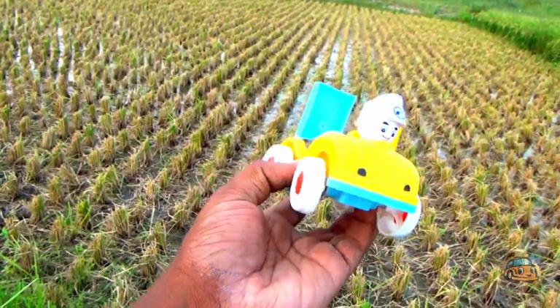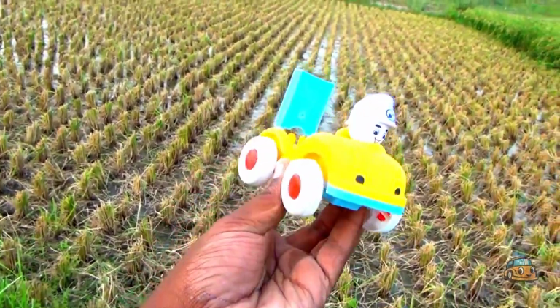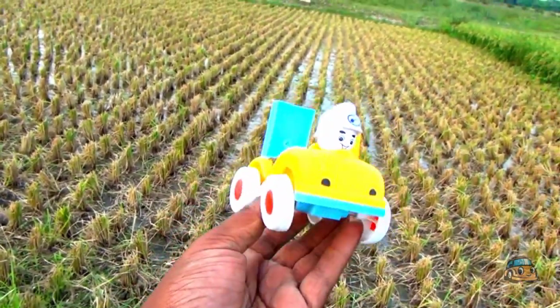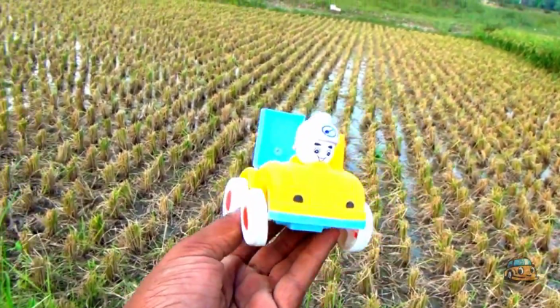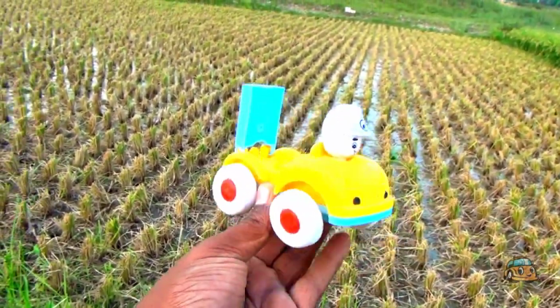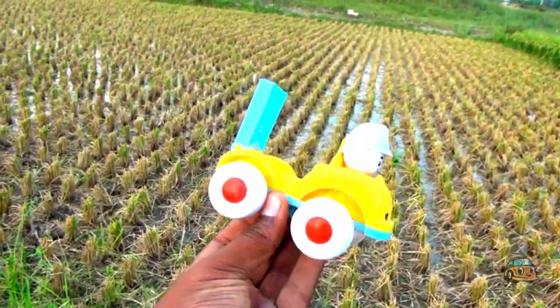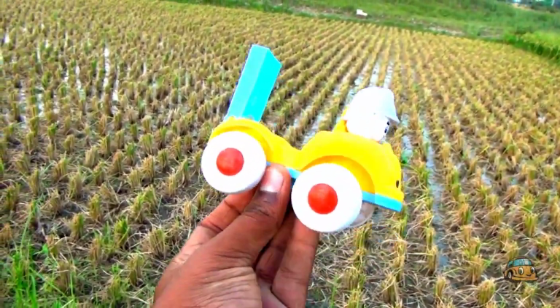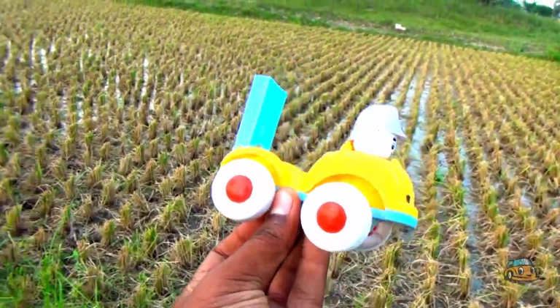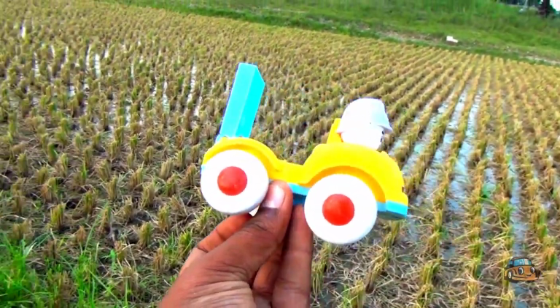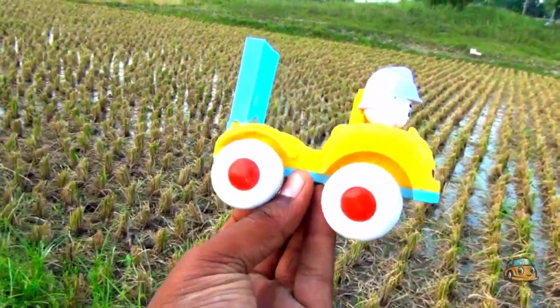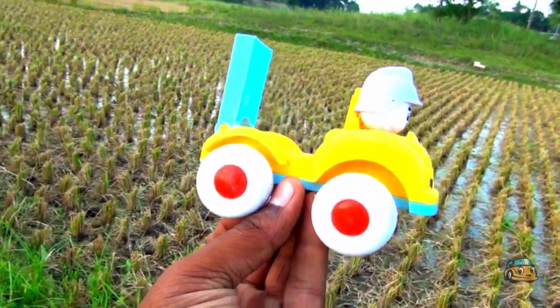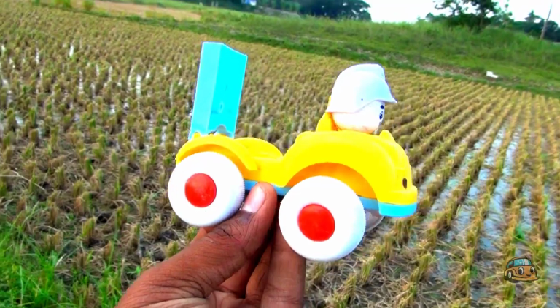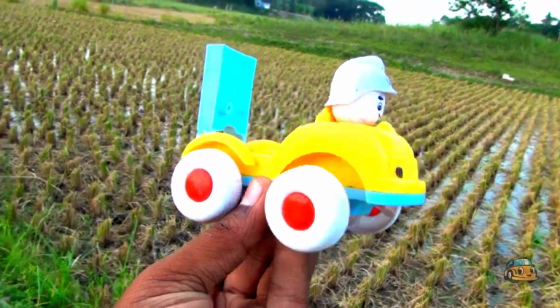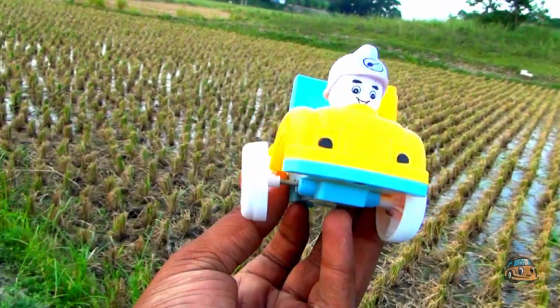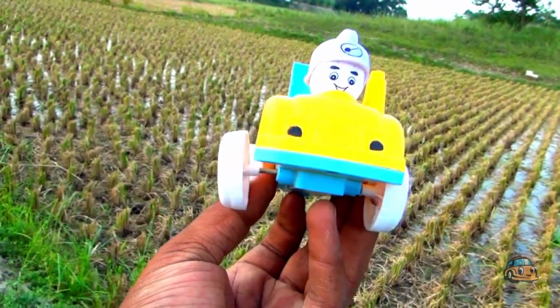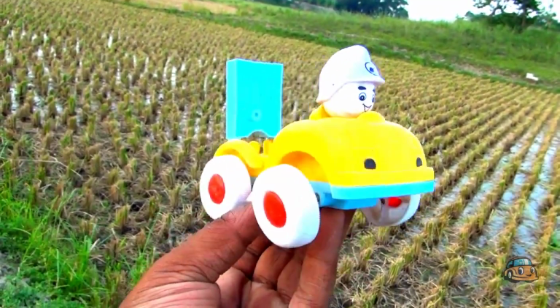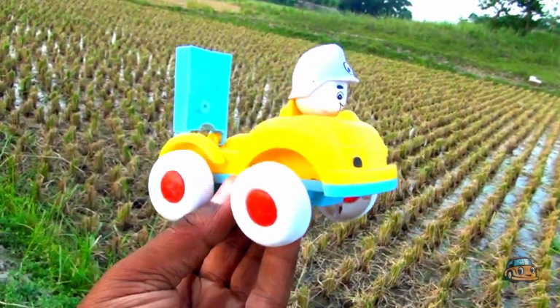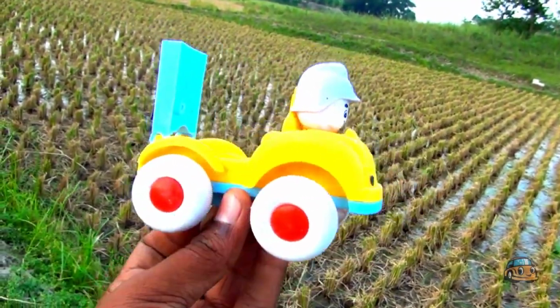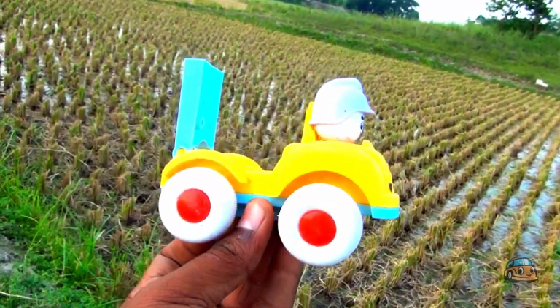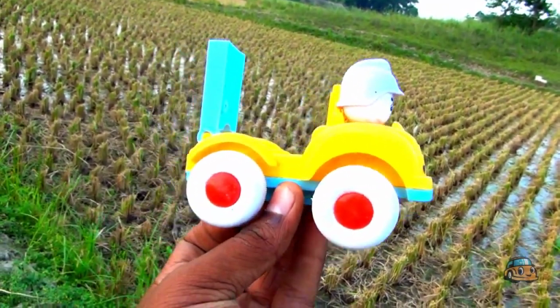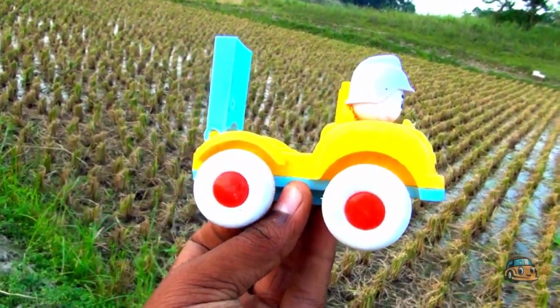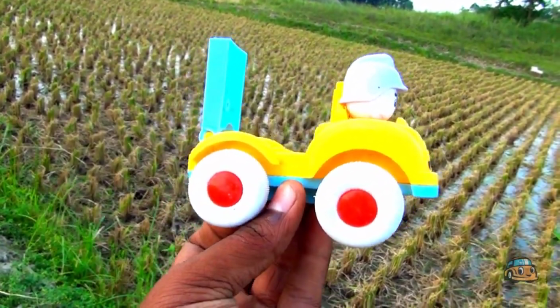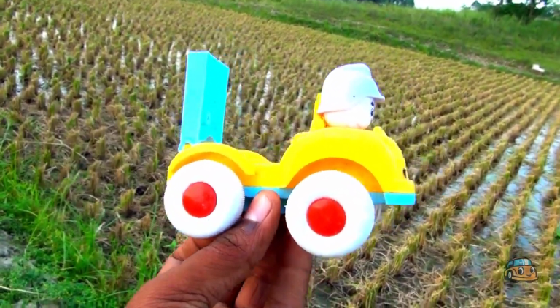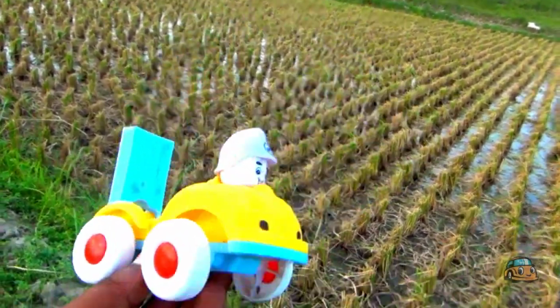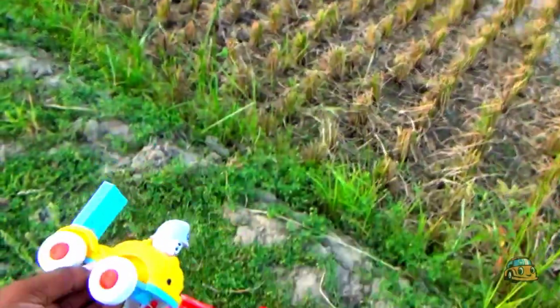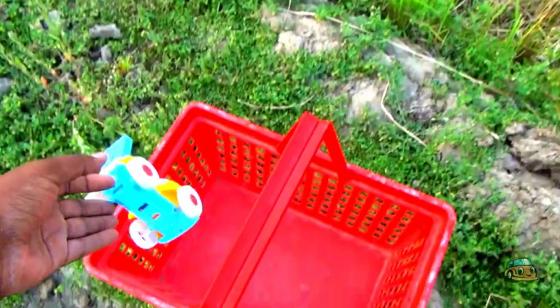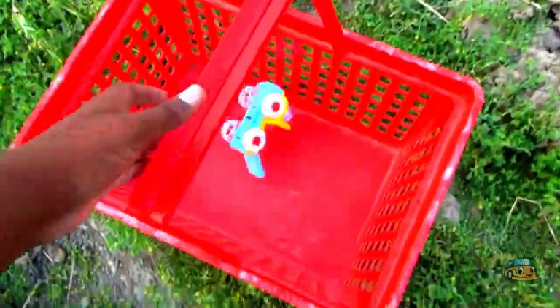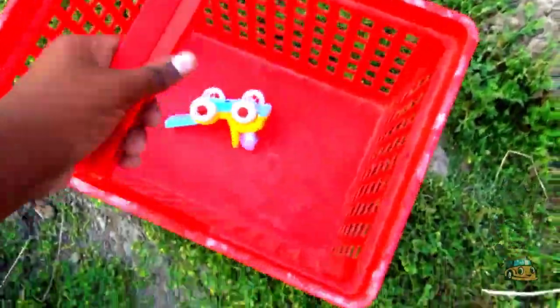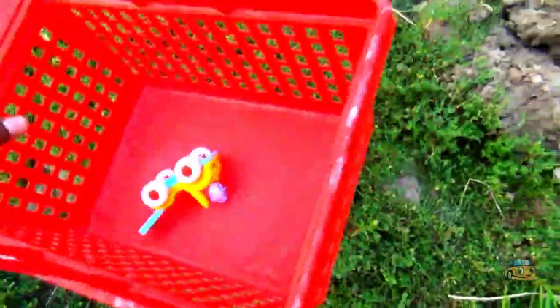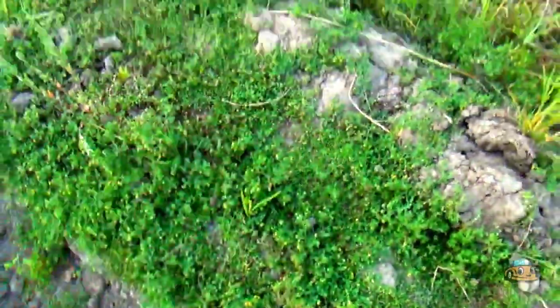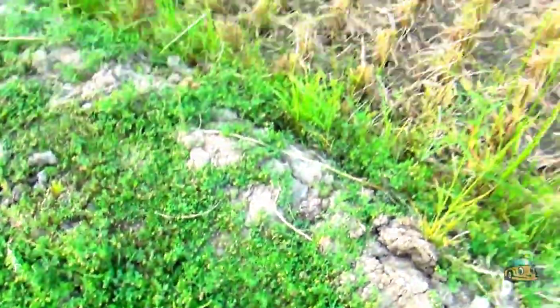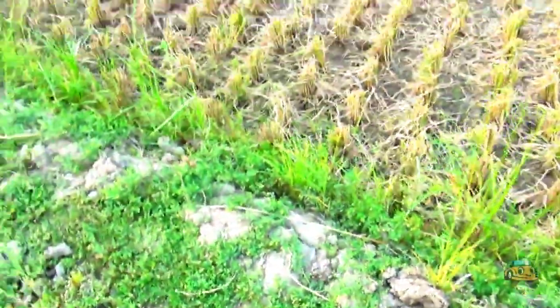This is Mac Winter, guys — yellow color and blue color combination, four-wheeler Mac Winter, guys. Wow. Okay guys, I put it in my basket.